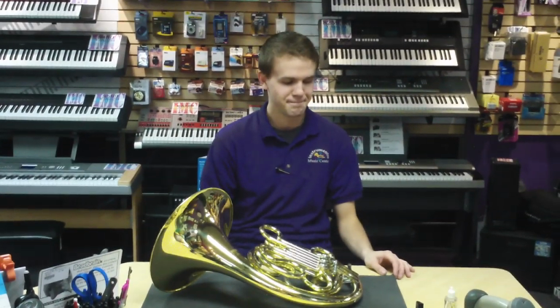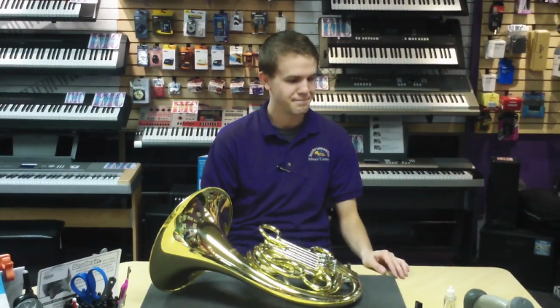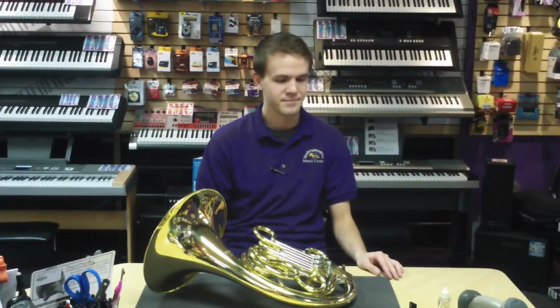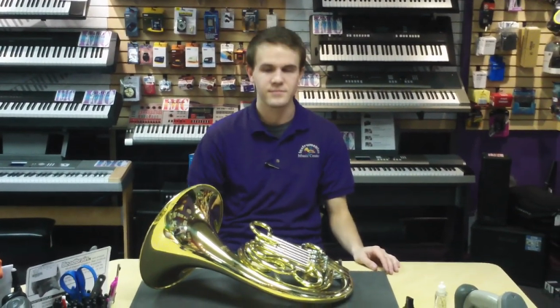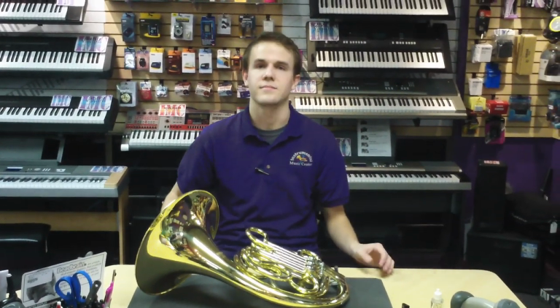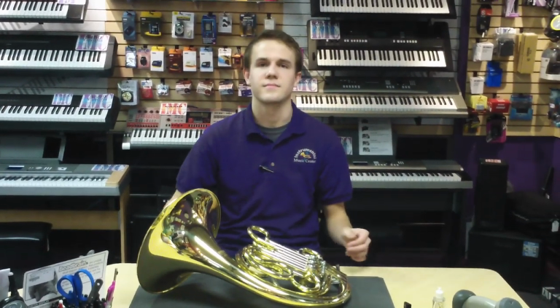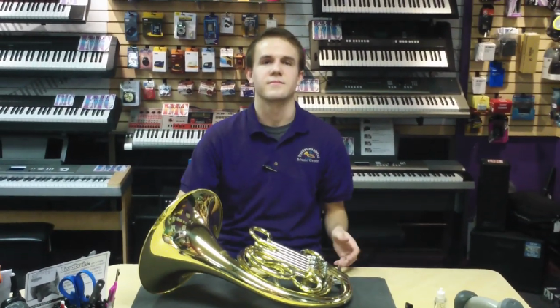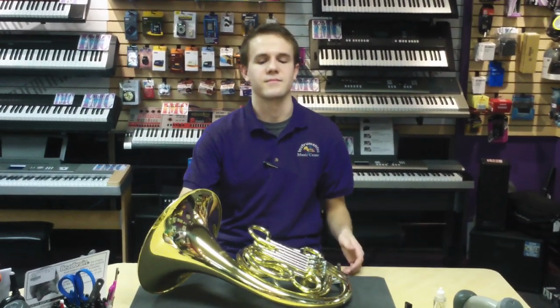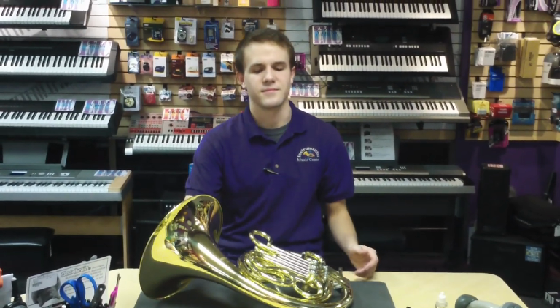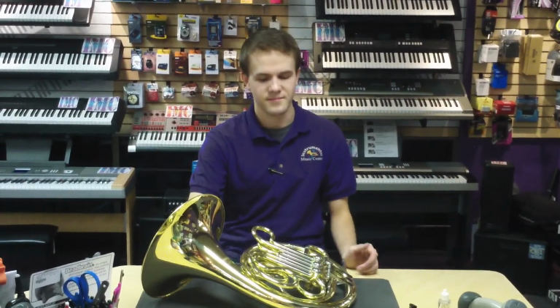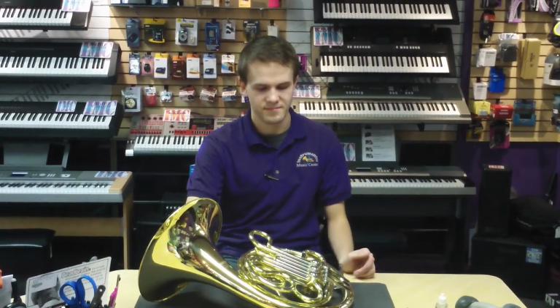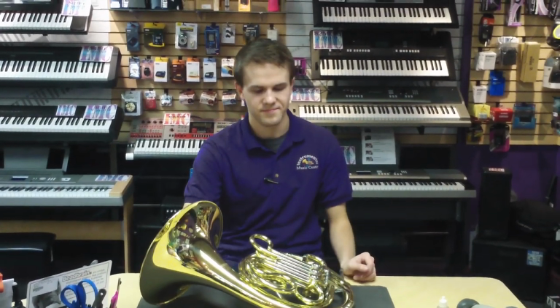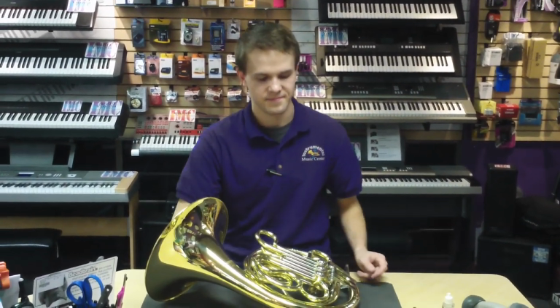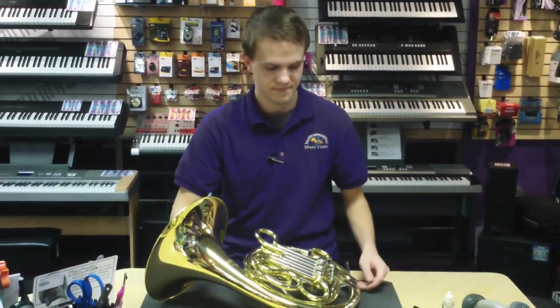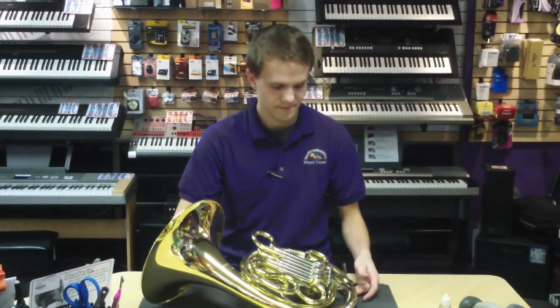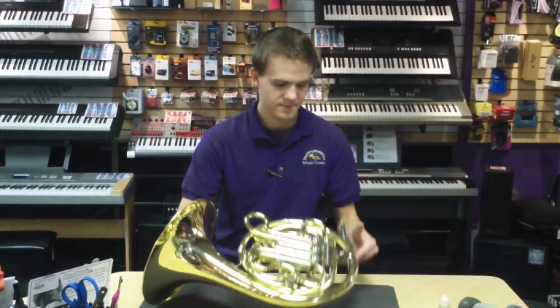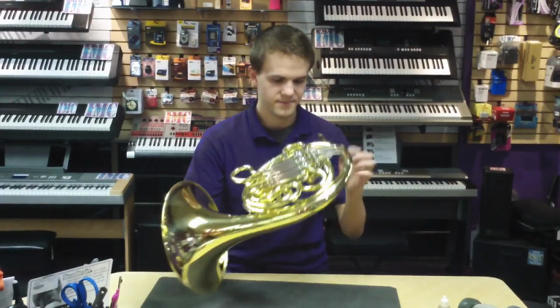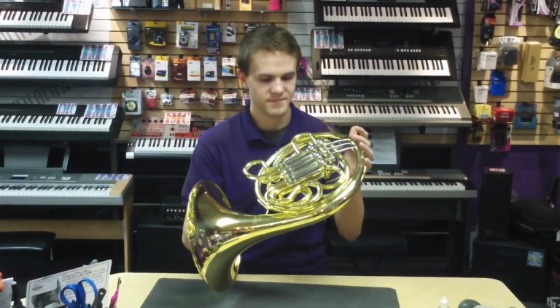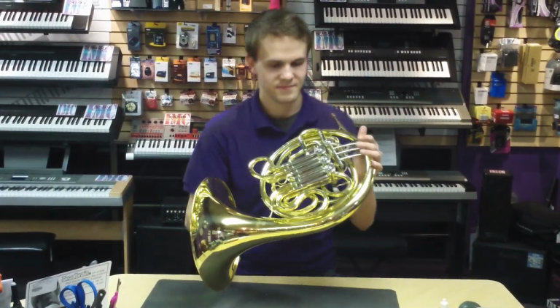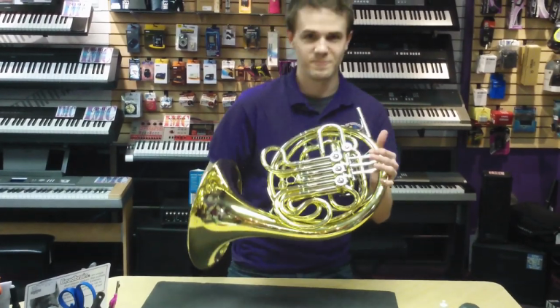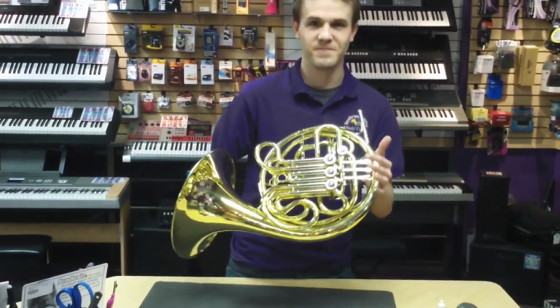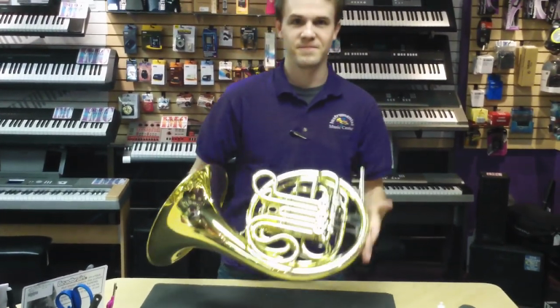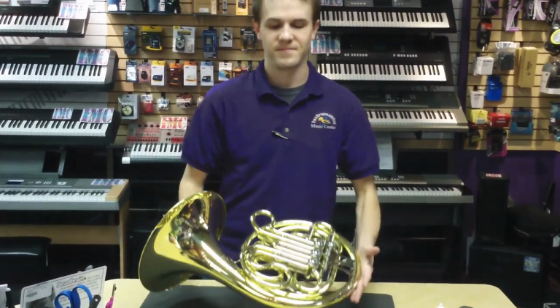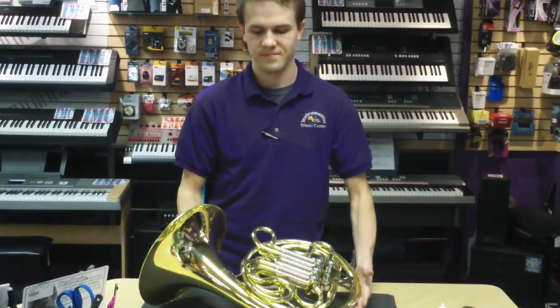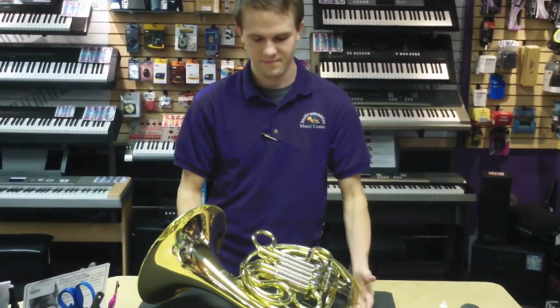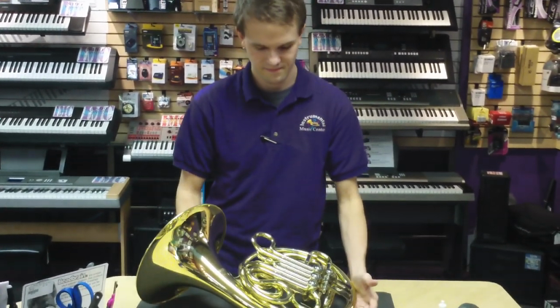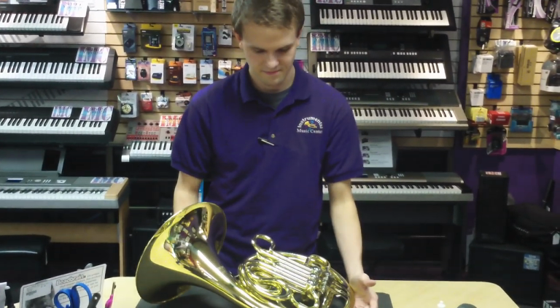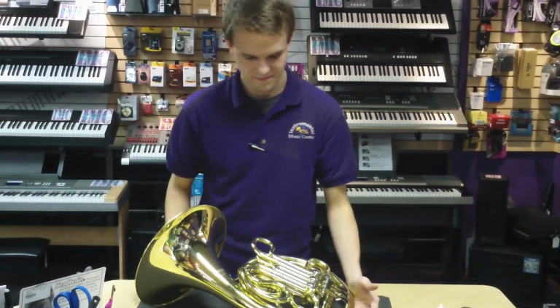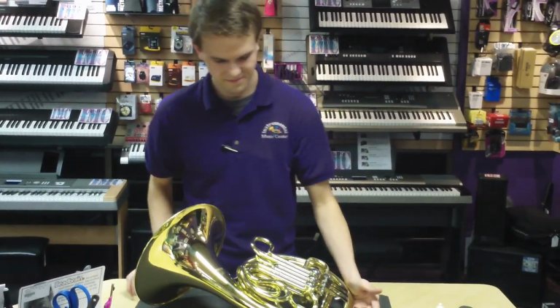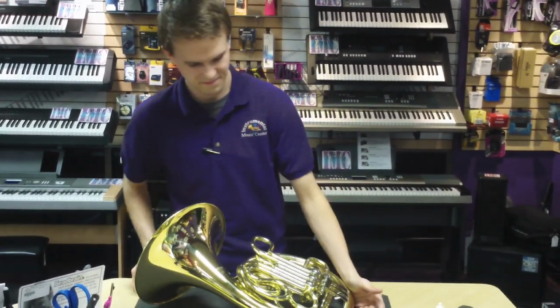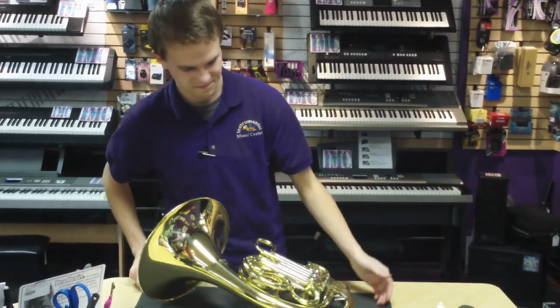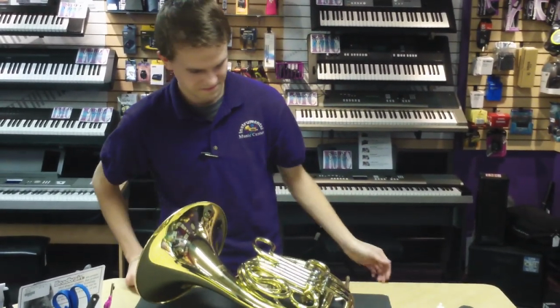My name is Mitch. We're at Instrumental Music Center in Tucson, Arizona, and this is Jay-Z with how to oil a rotary valve on a French horn.